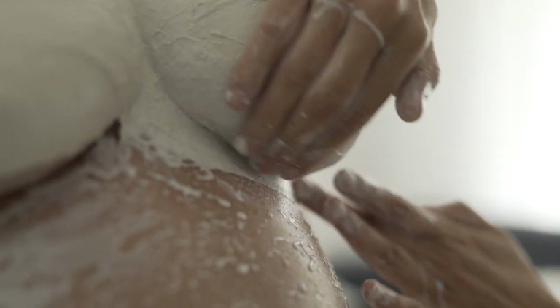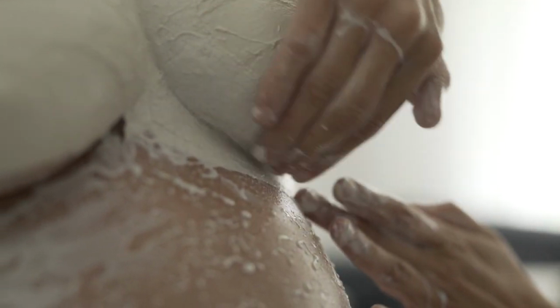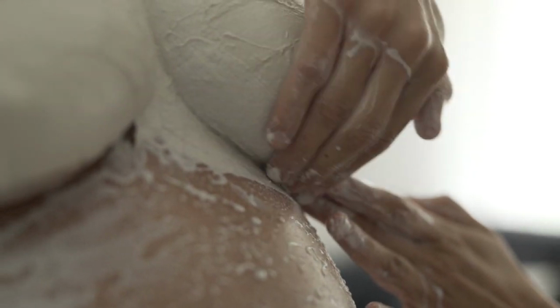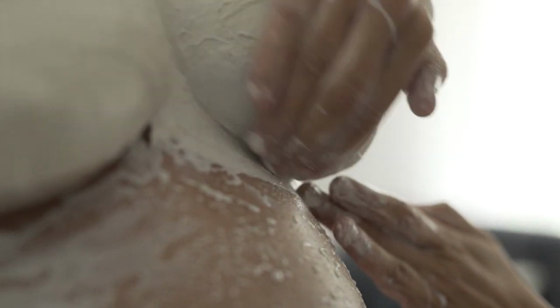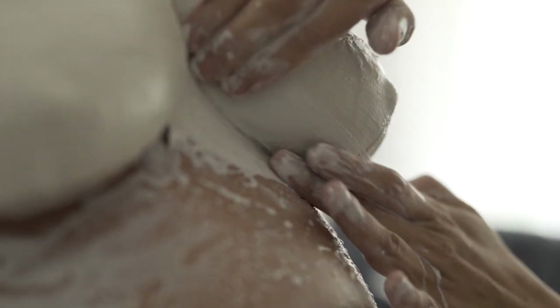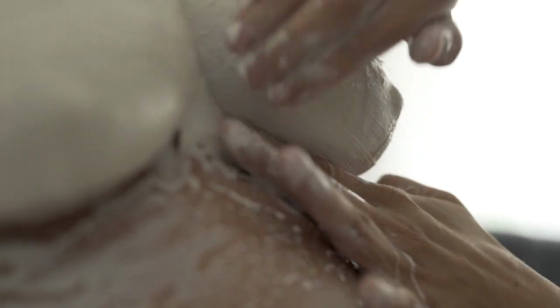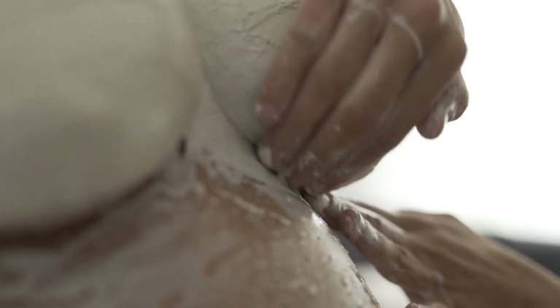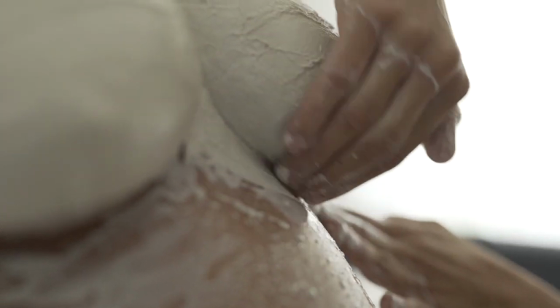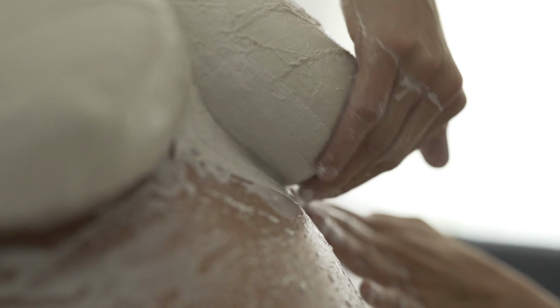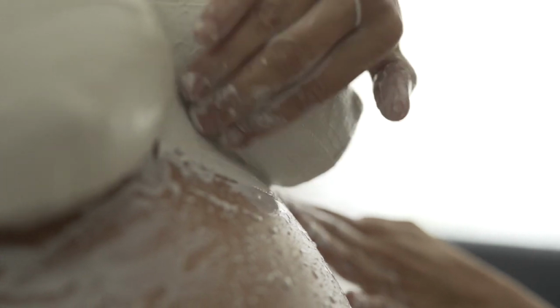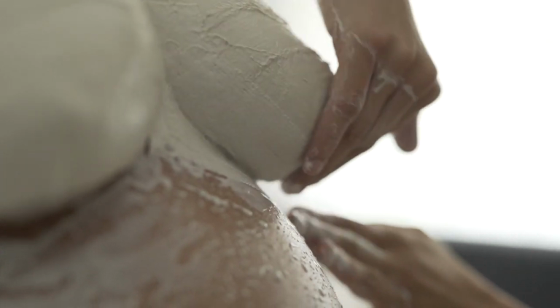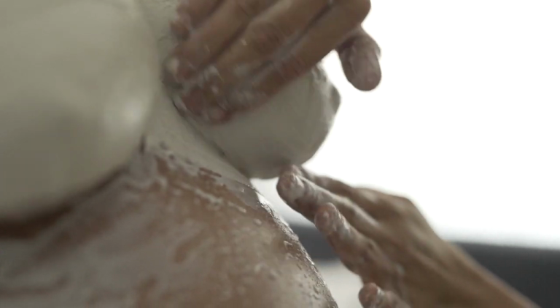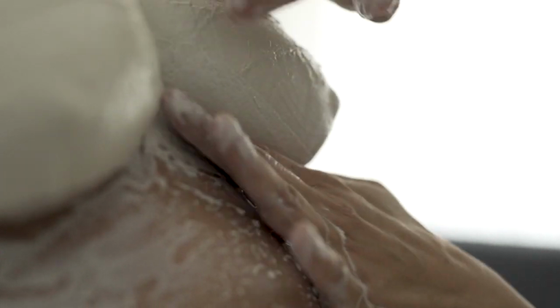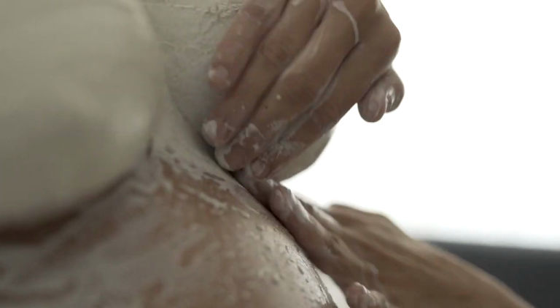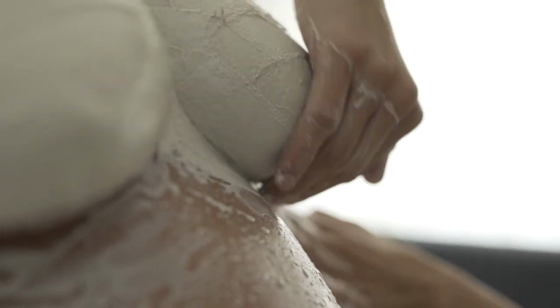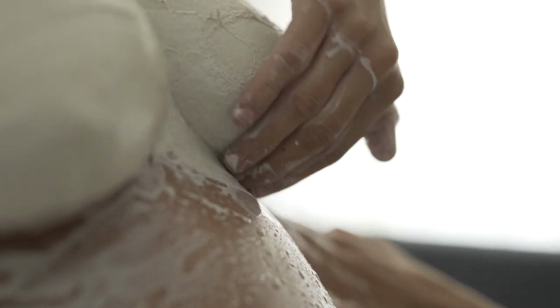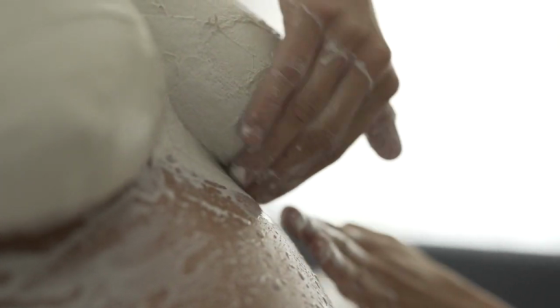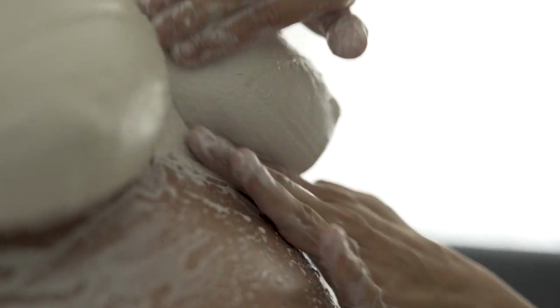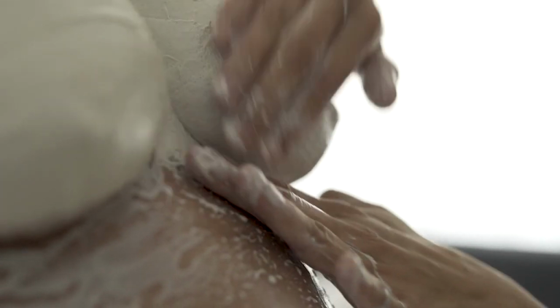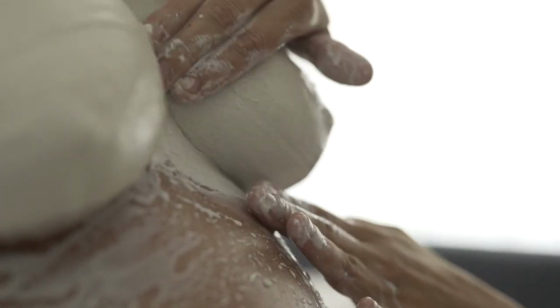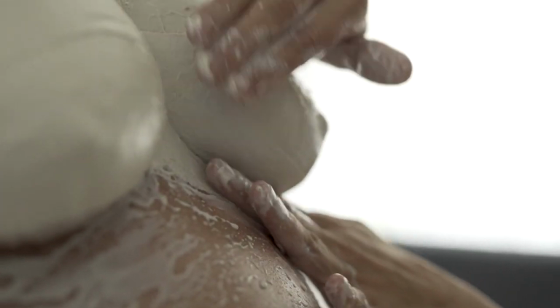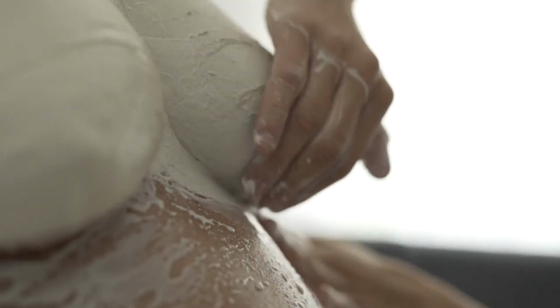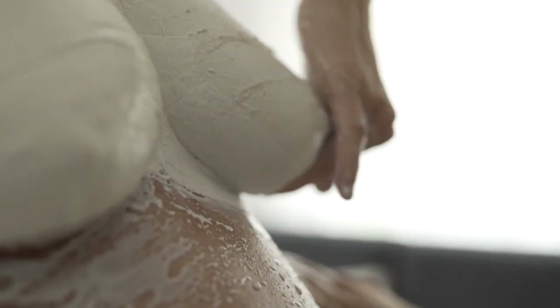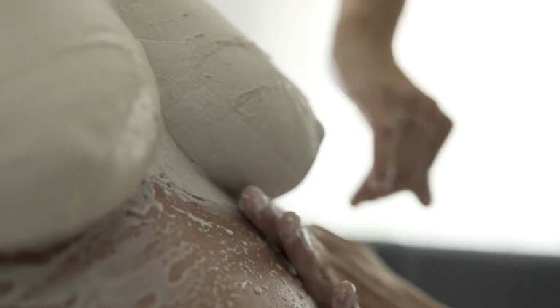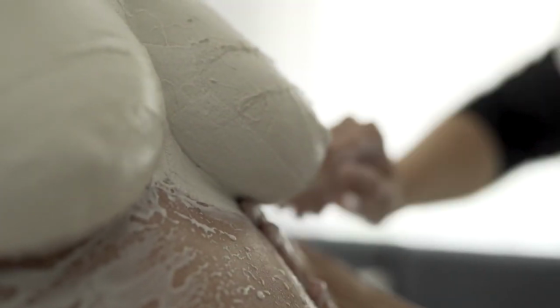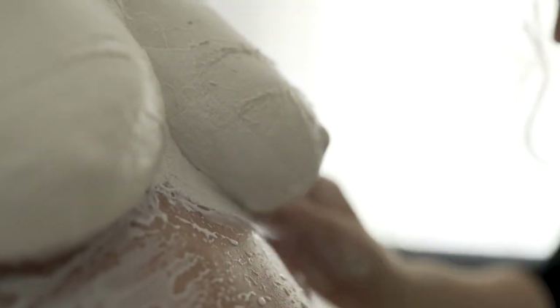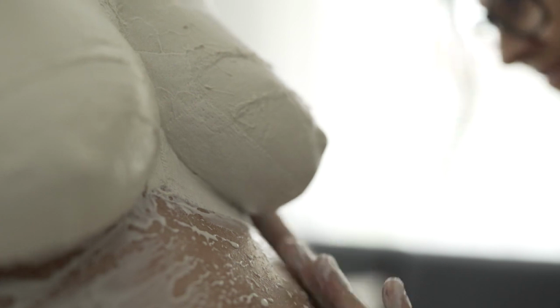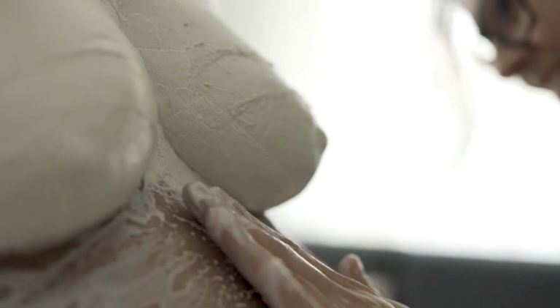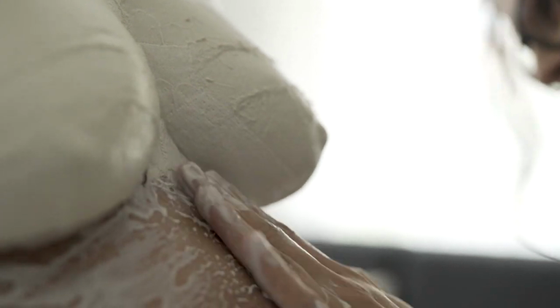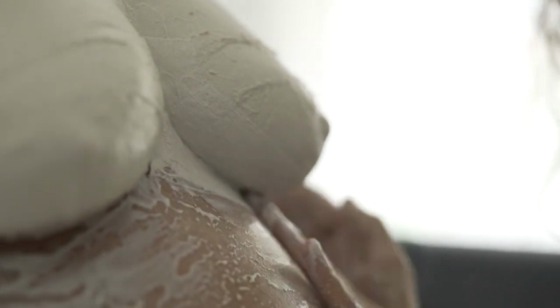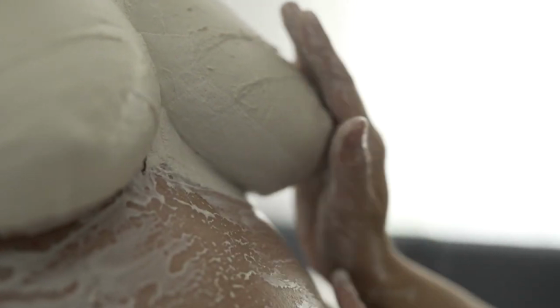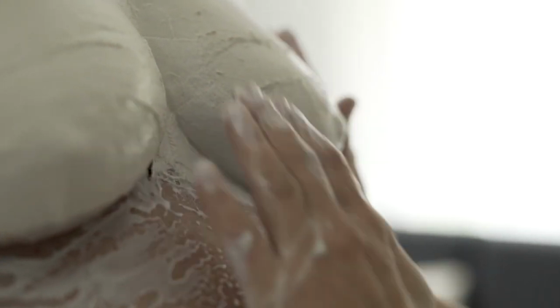Das mehrmalige Drüberstreichen der Gipsstreifen verbindet die einzelnen Gipsstreifen.